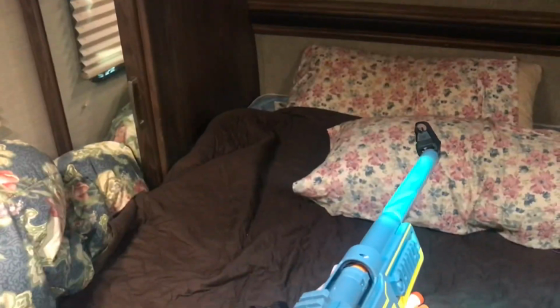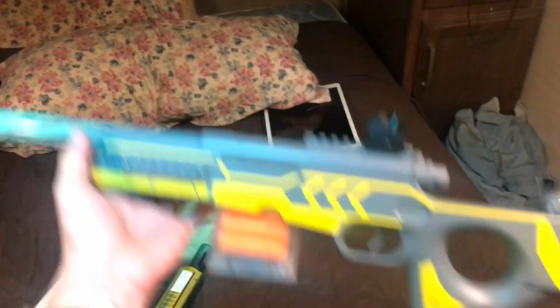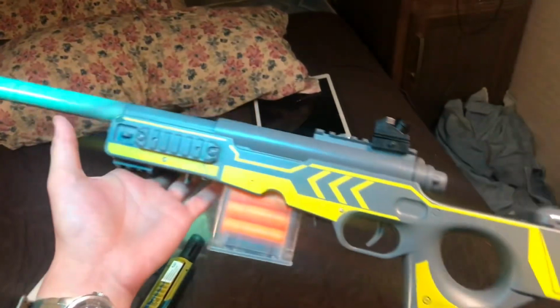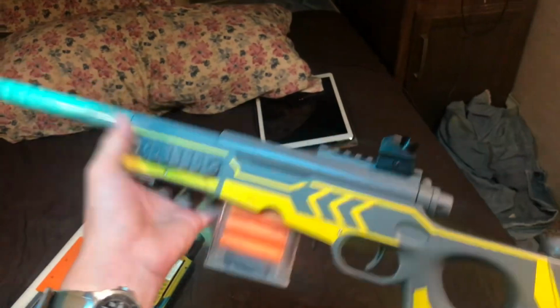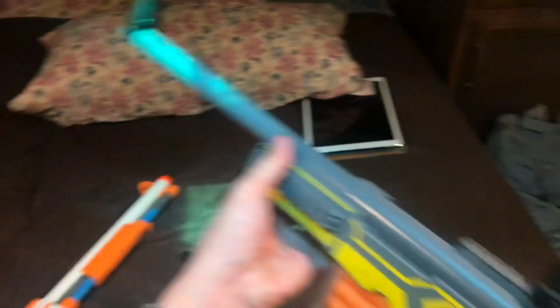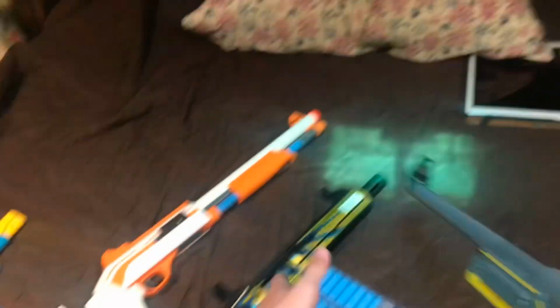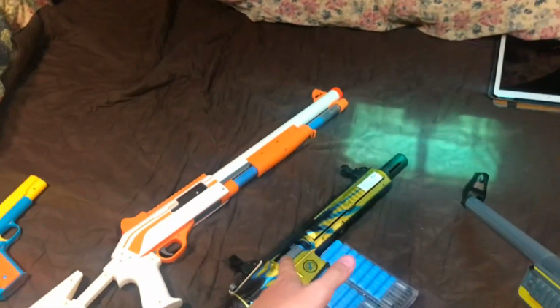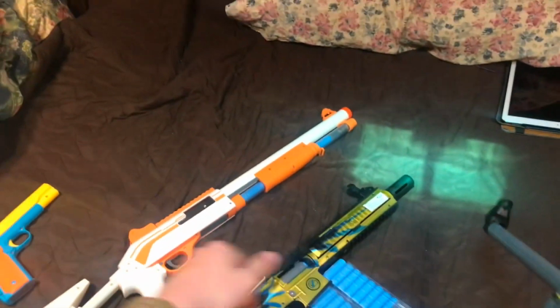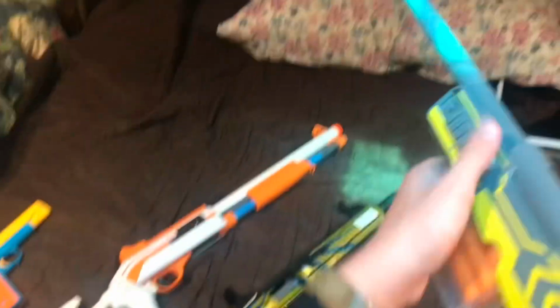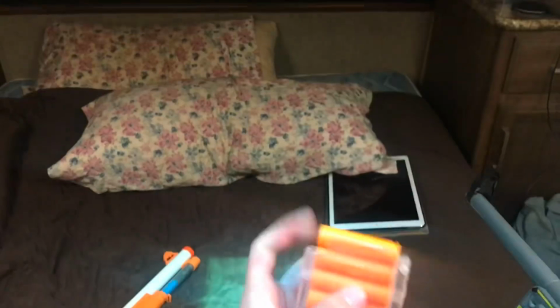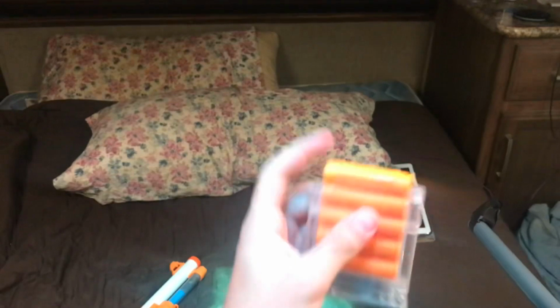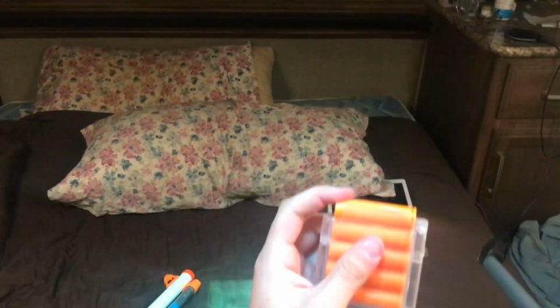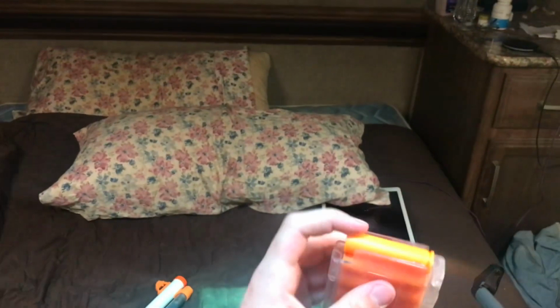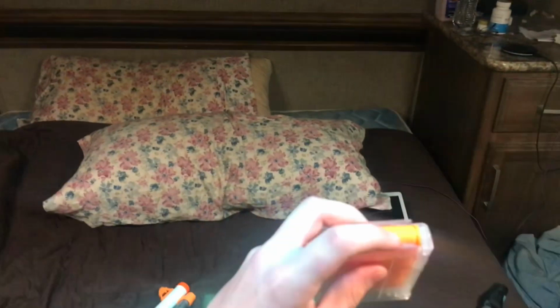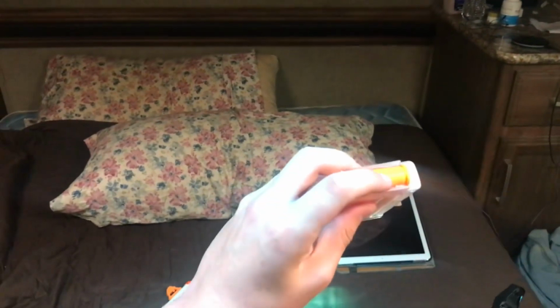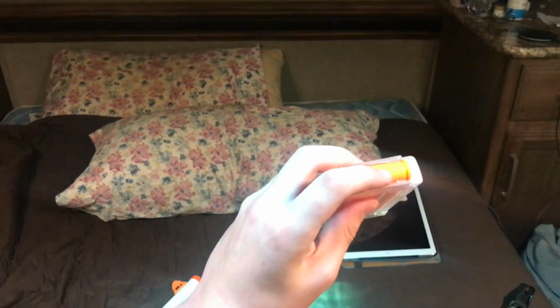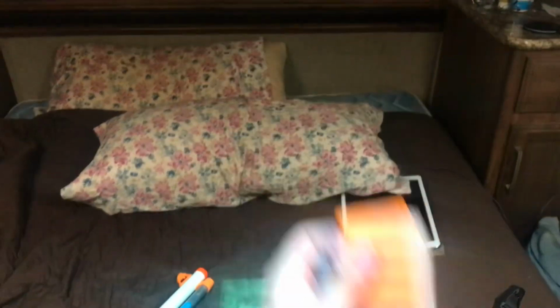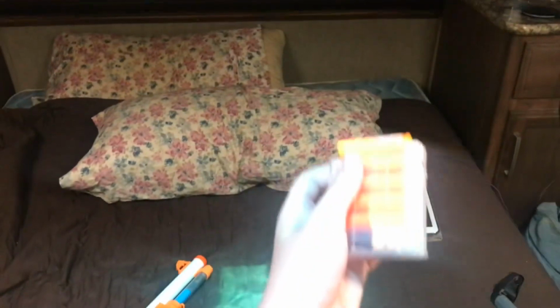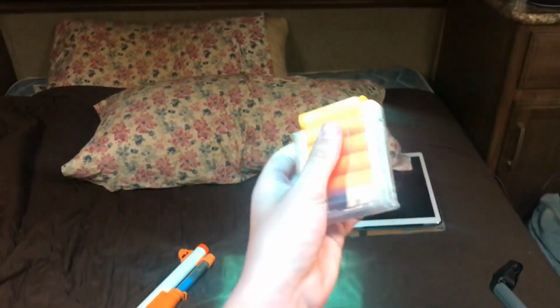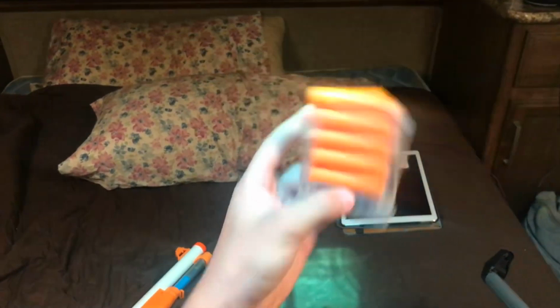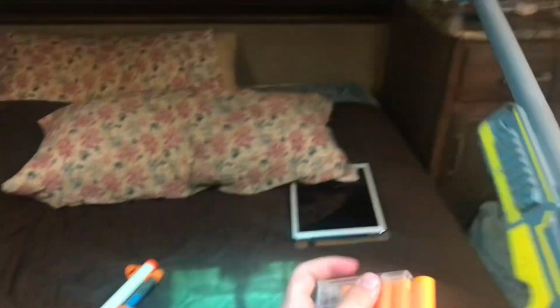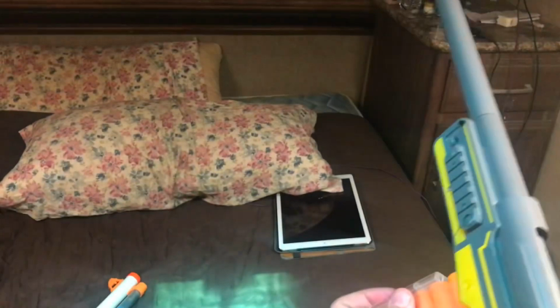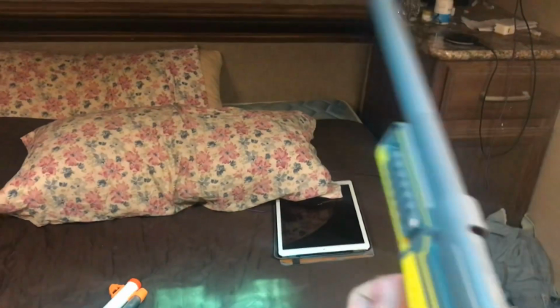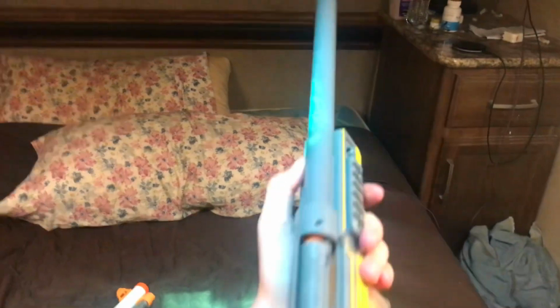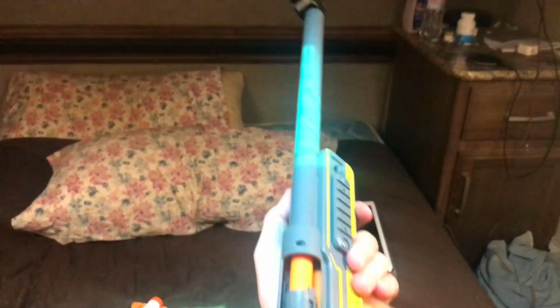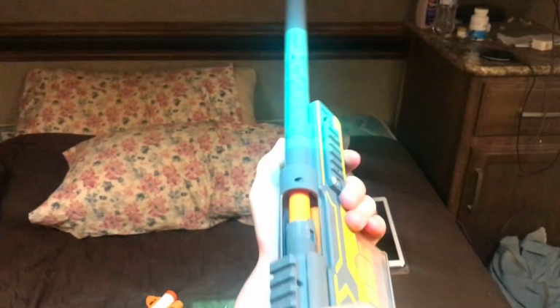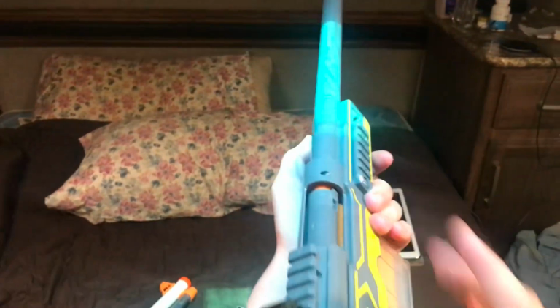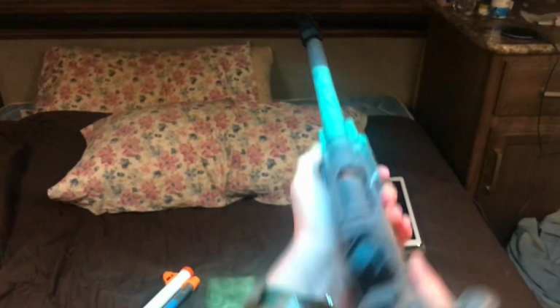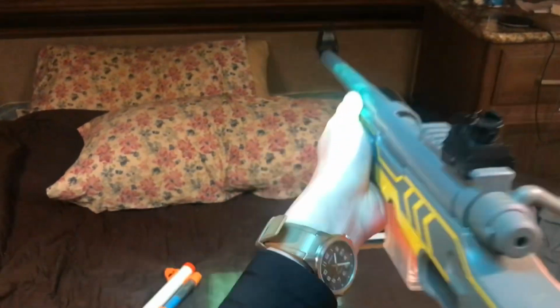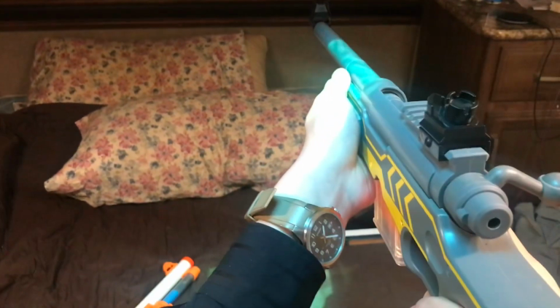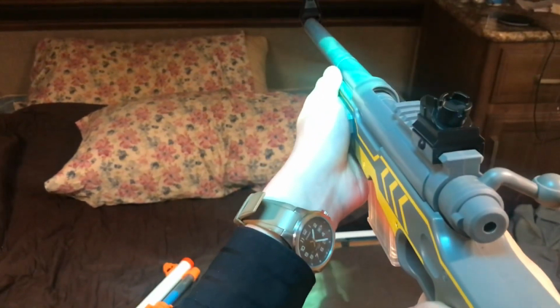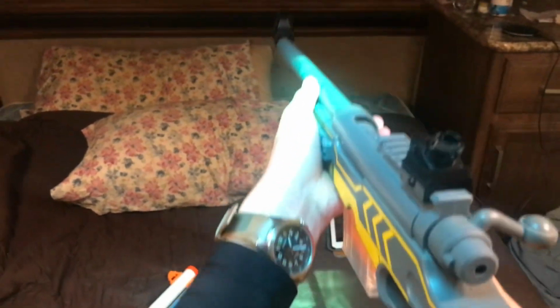First, I'll be doing the AWM, then the 416, and the shotgun. Now, with the modified magazine, you get the larger feeding lips and the five-round add-on. With one in the chamber, let's see how smooth it is.